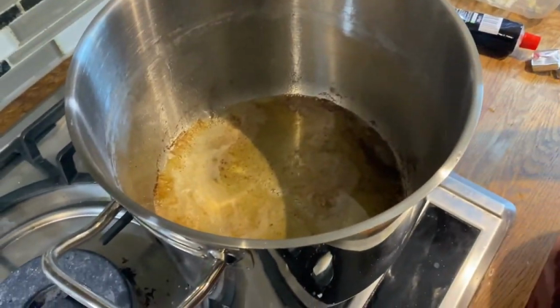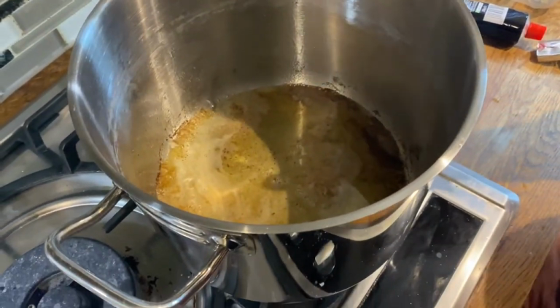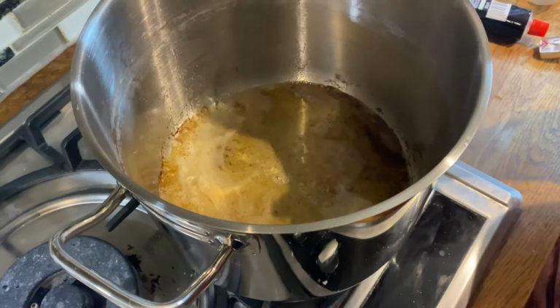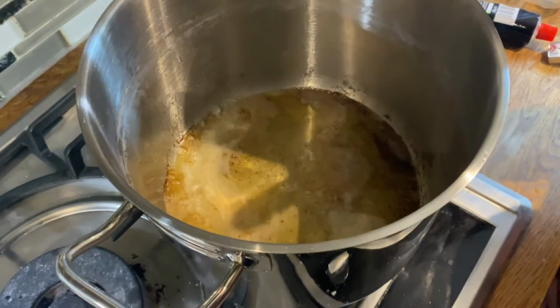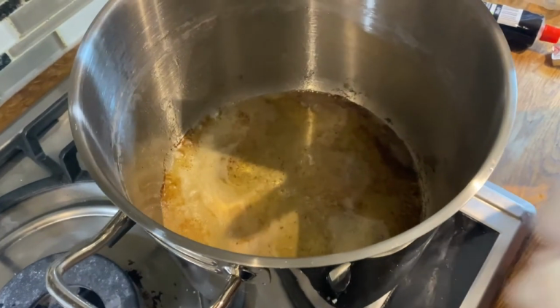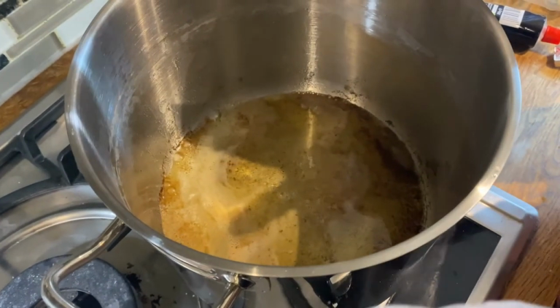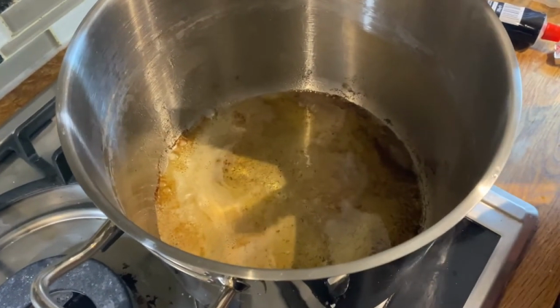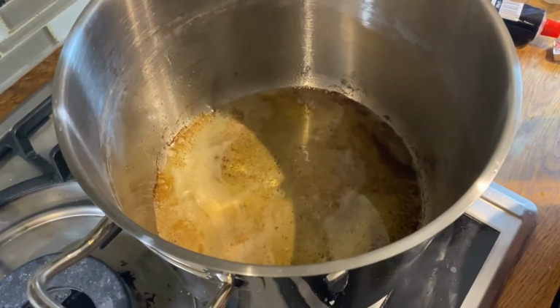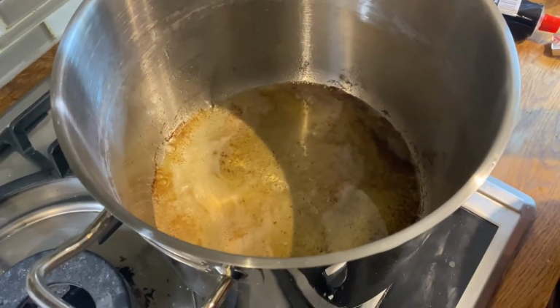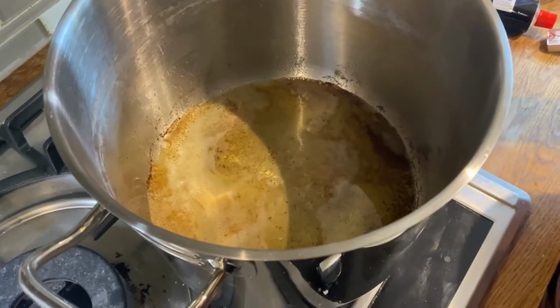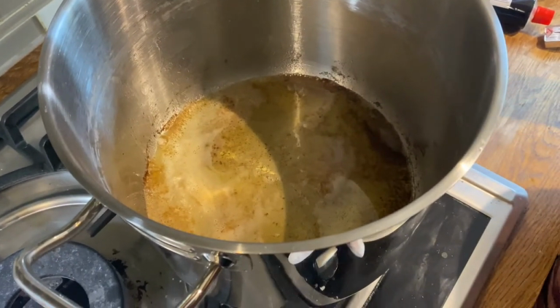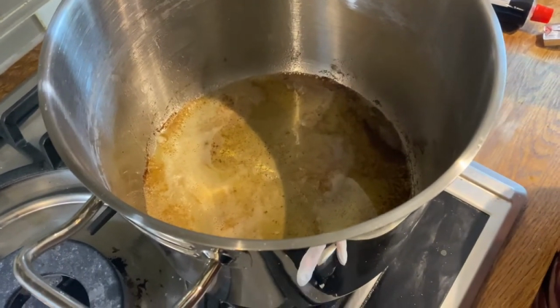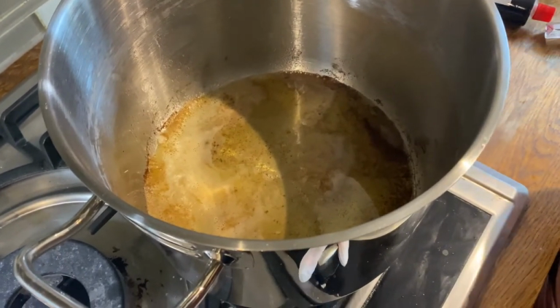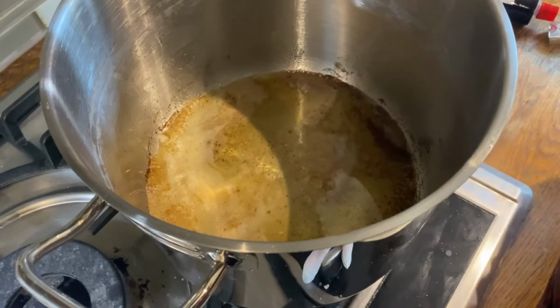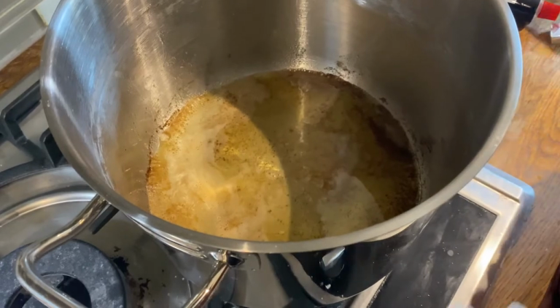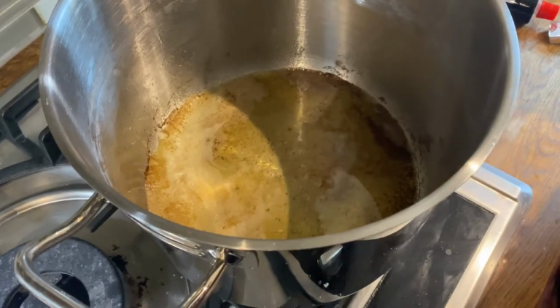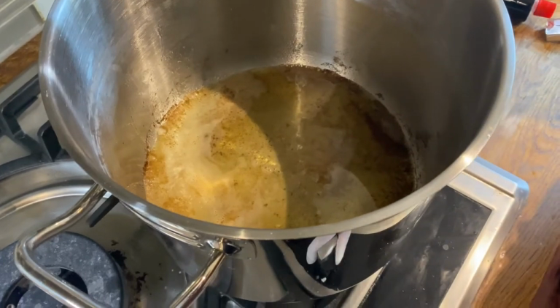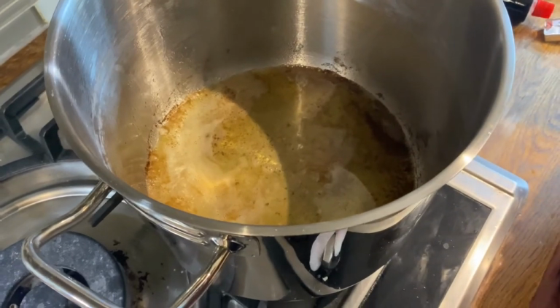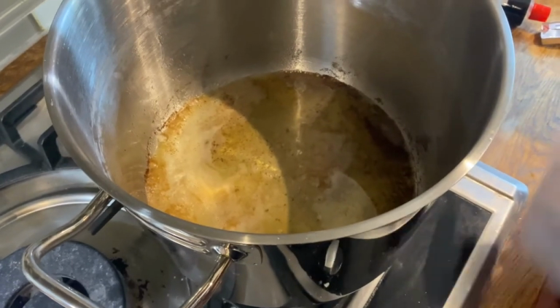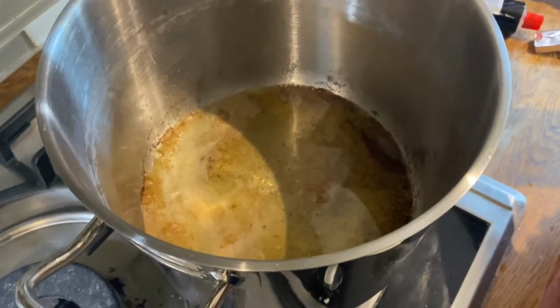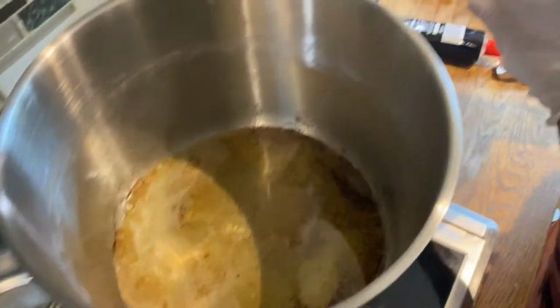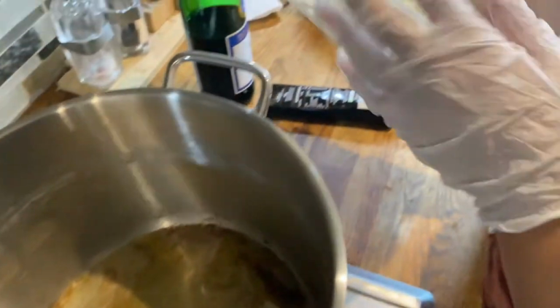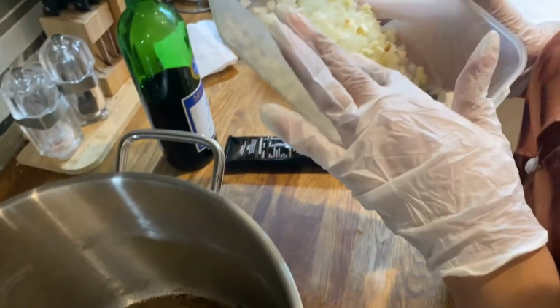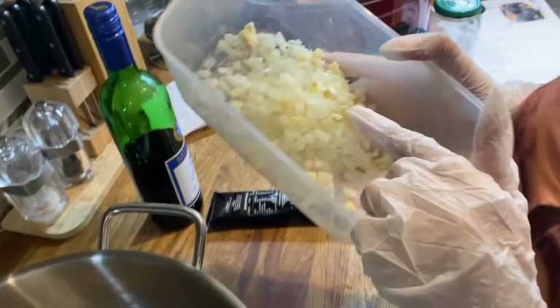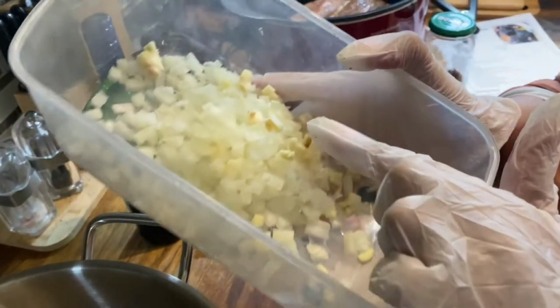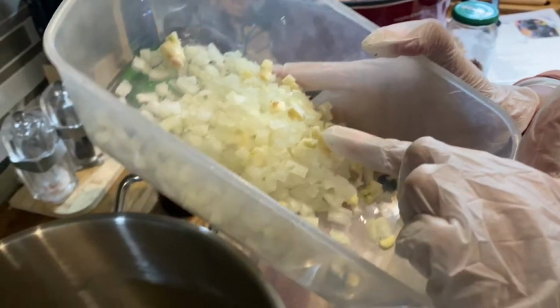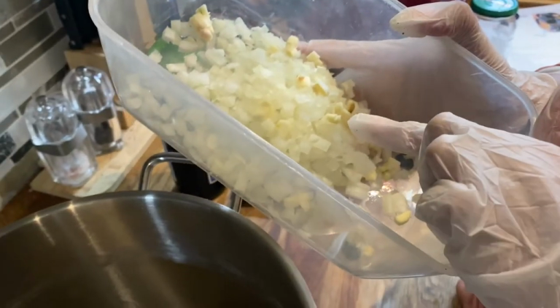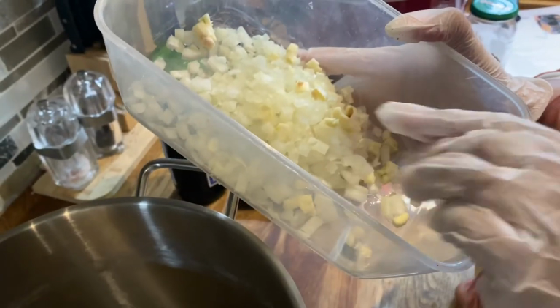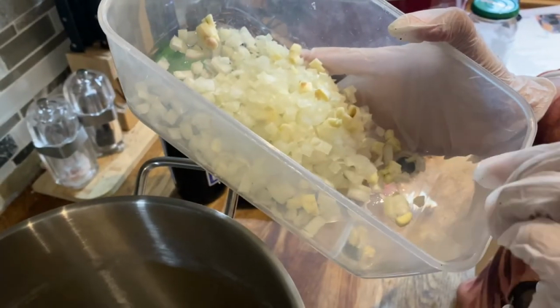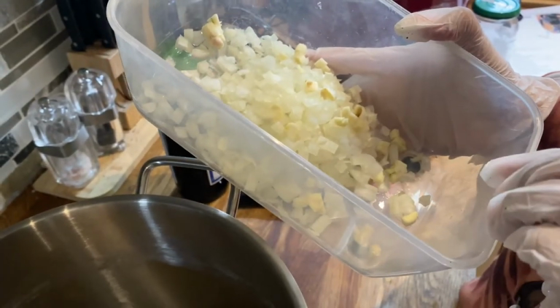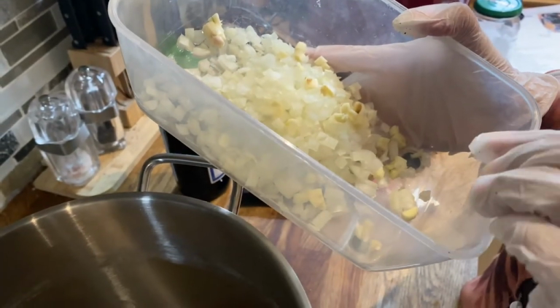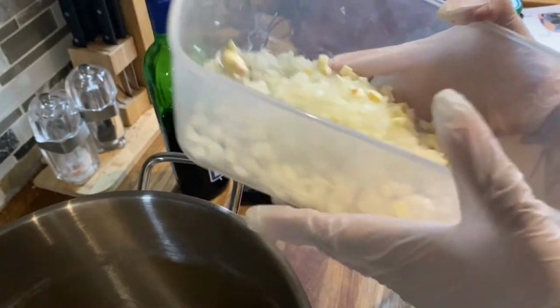In this same pot you want to add the following ingredients. Here I've got one medium onion and three garlic cloves, diced.